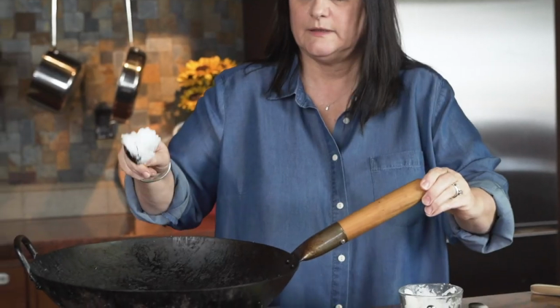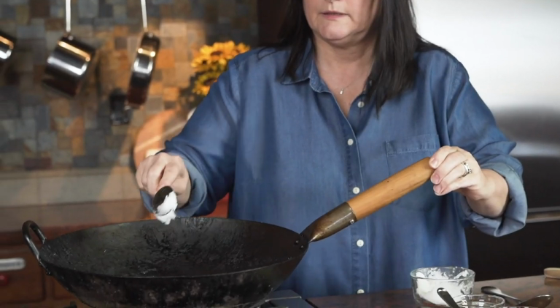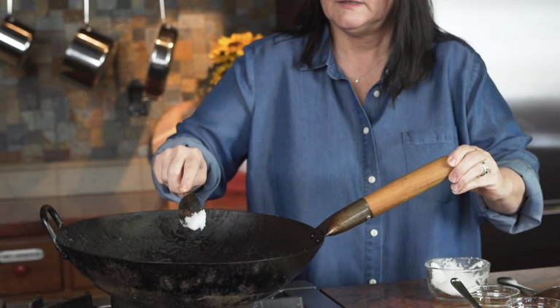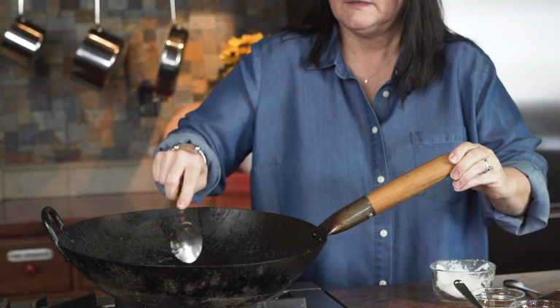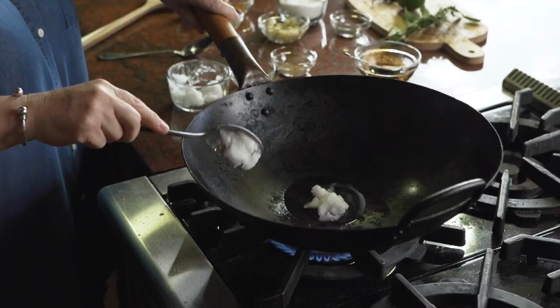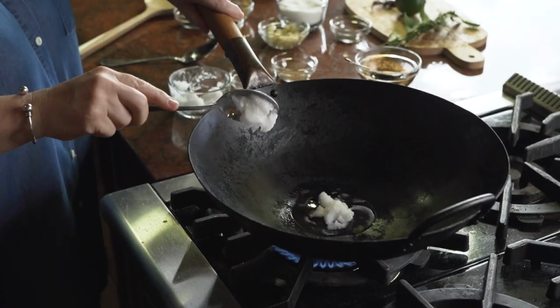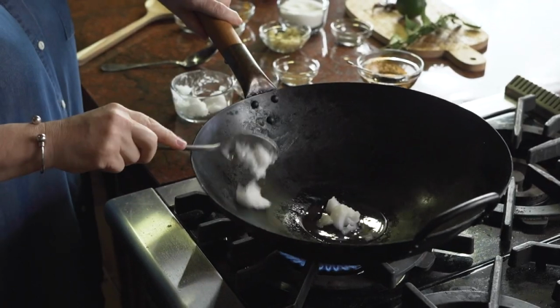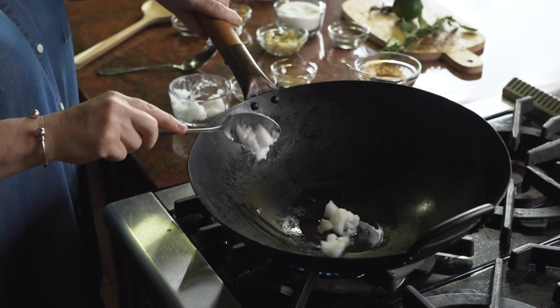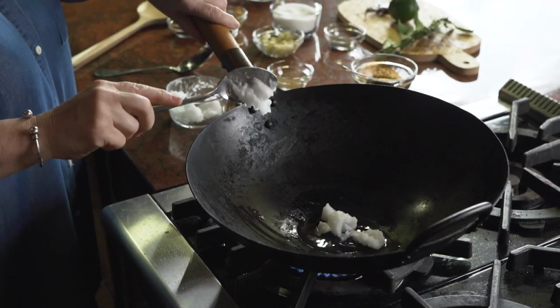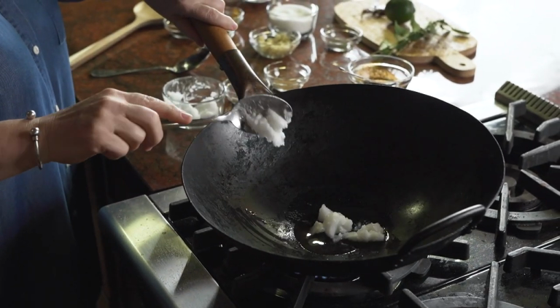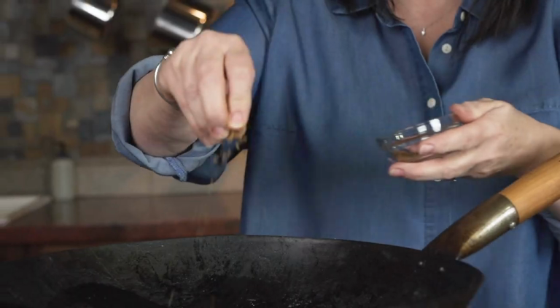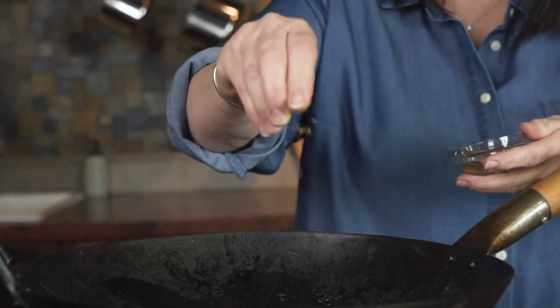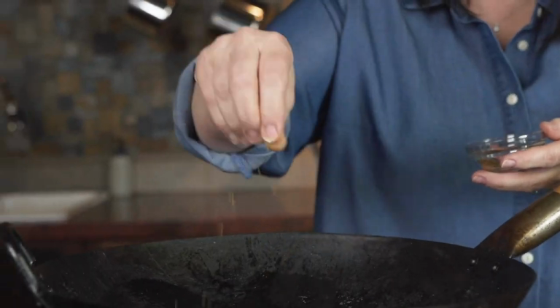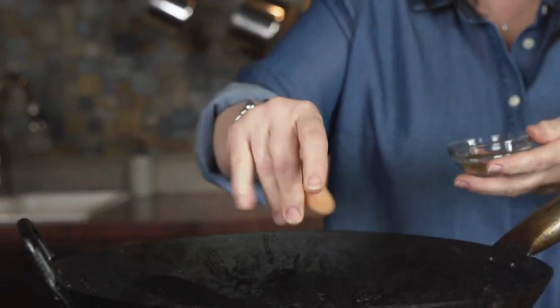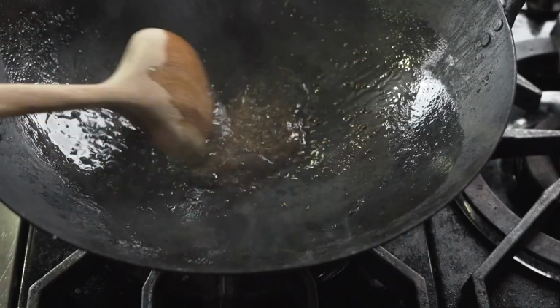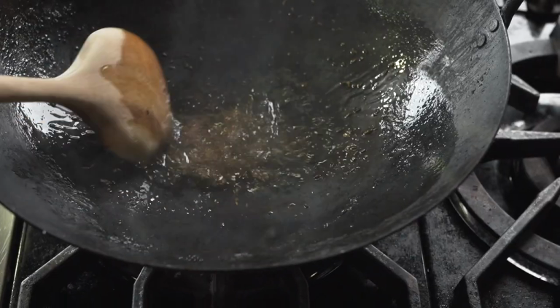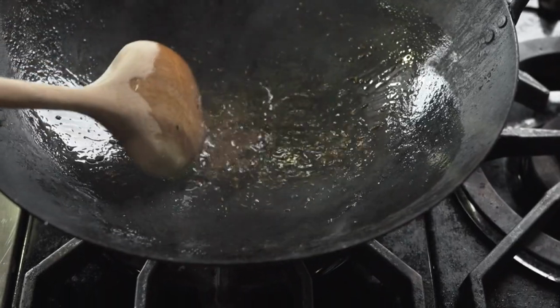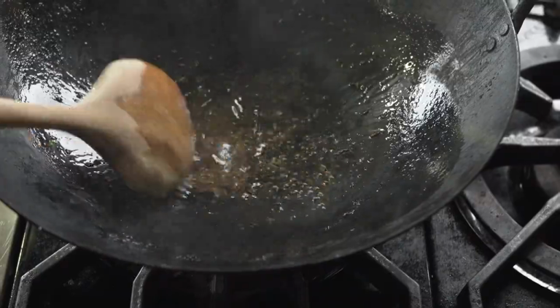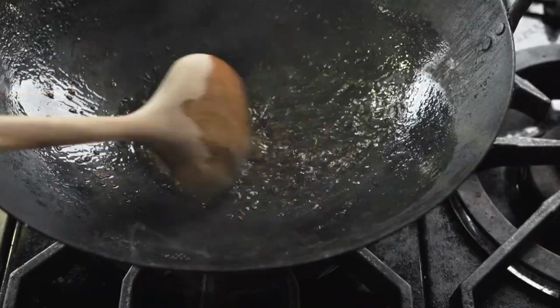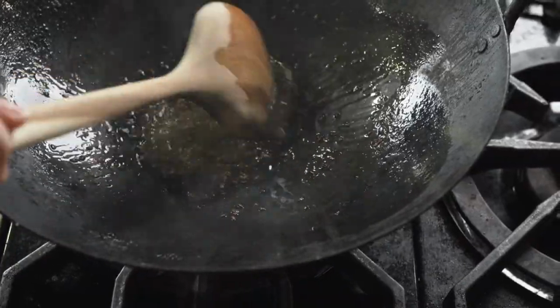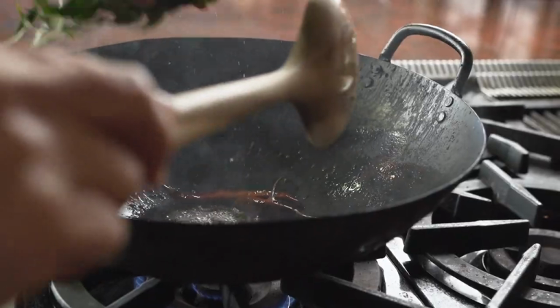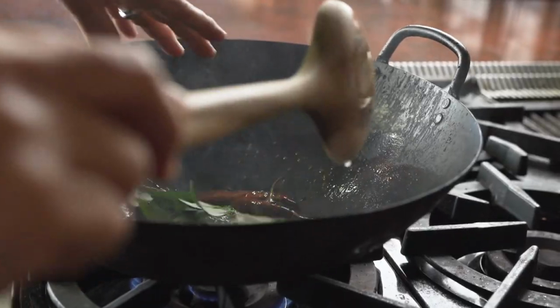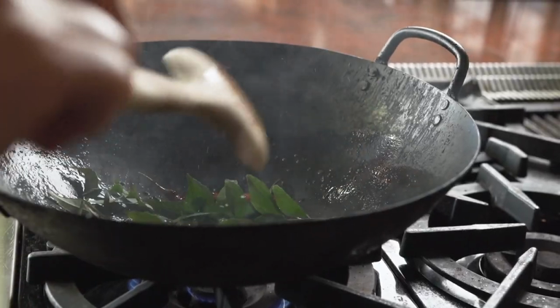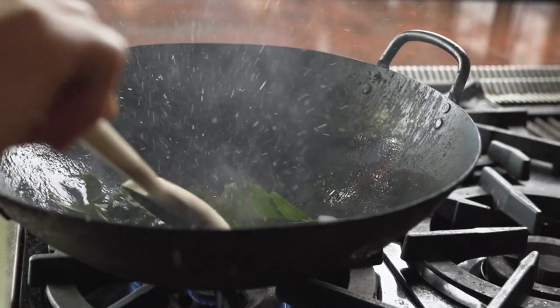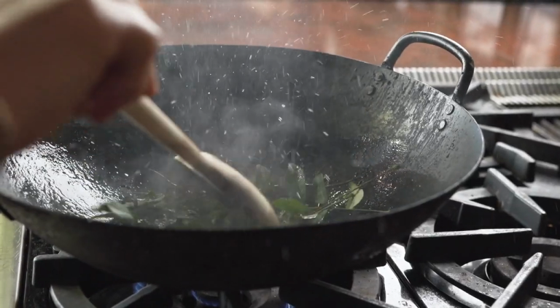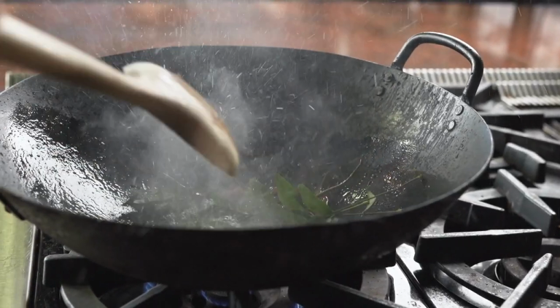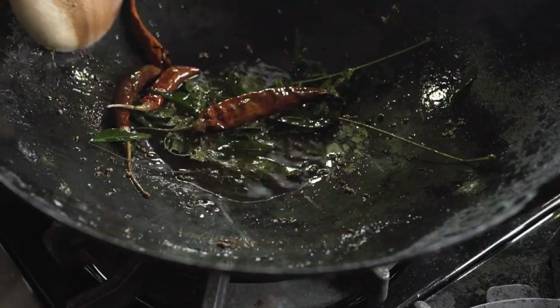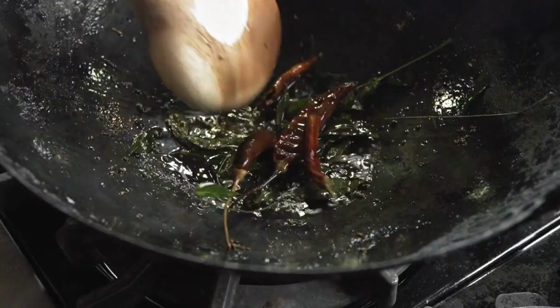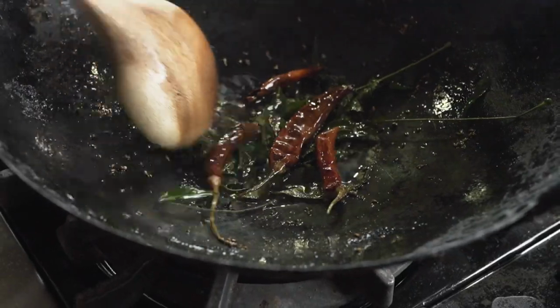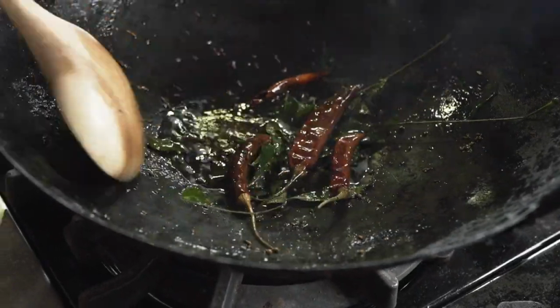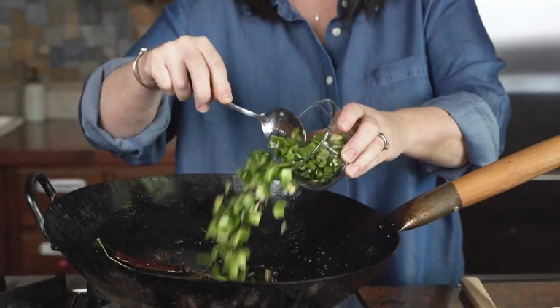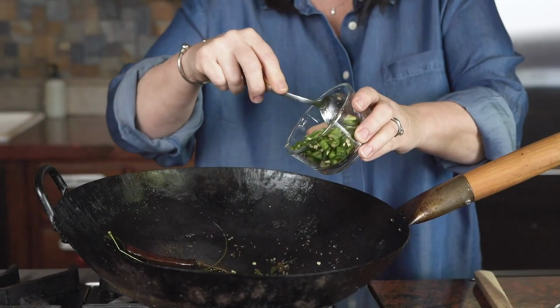Using my wok, I will melt some coconut oil, throw in some mustard seed, cumin seed, and curry leaves. Let that simmer for a few minutes with some dried red chili,